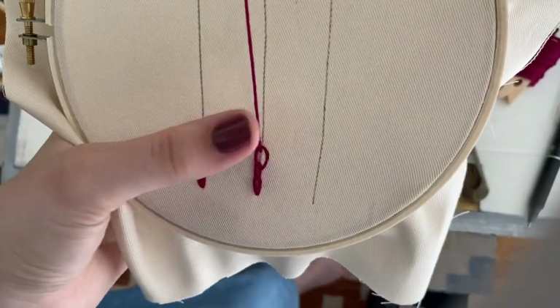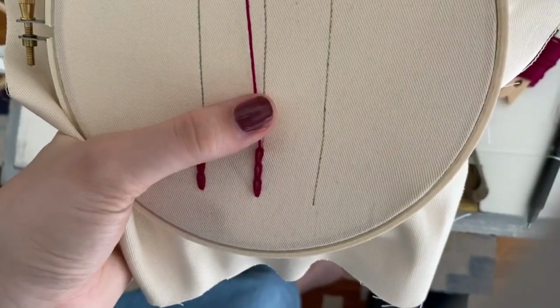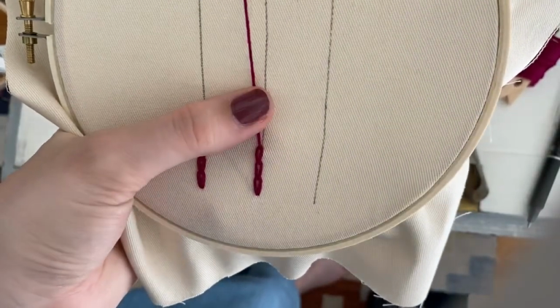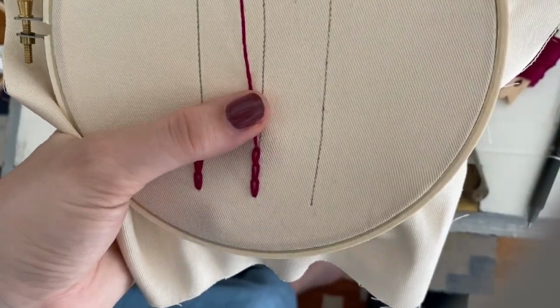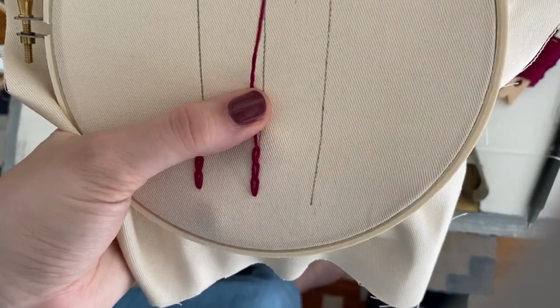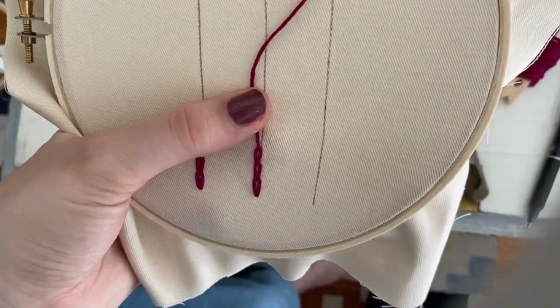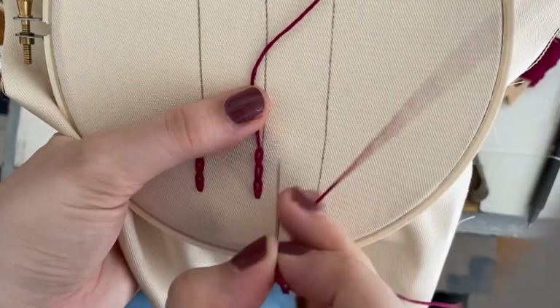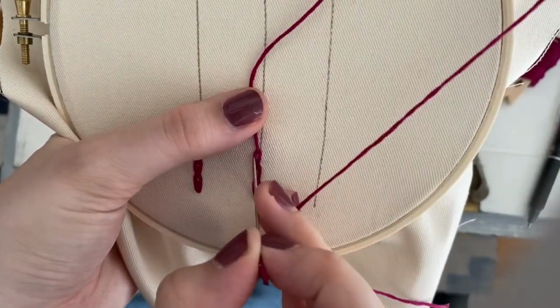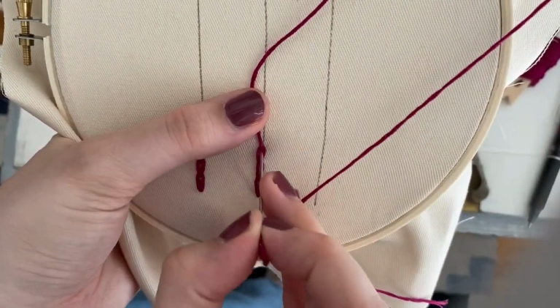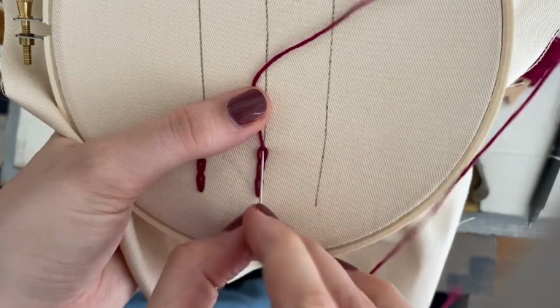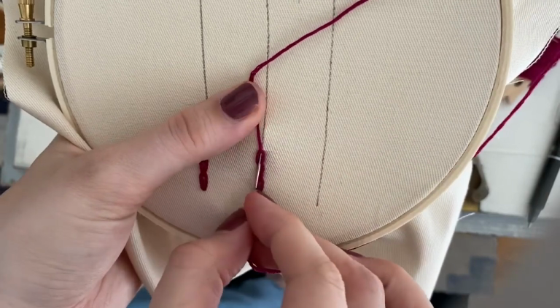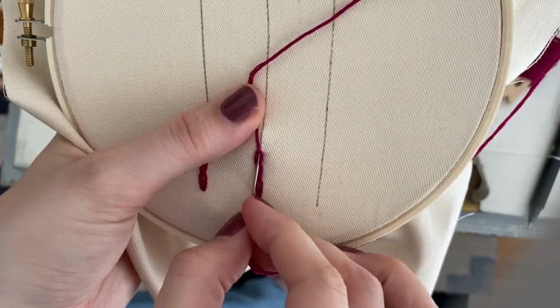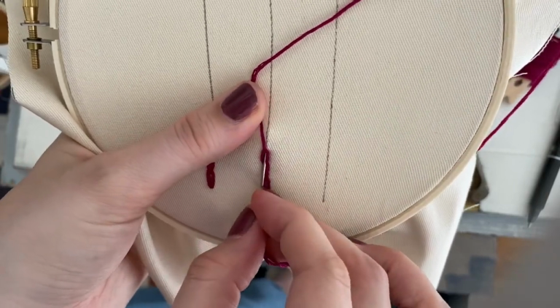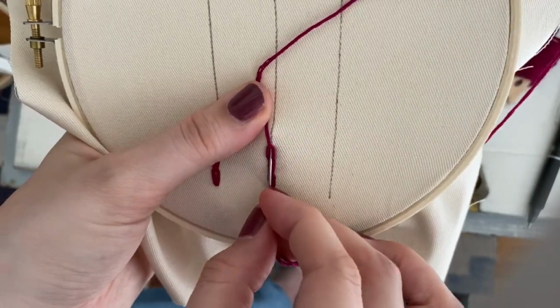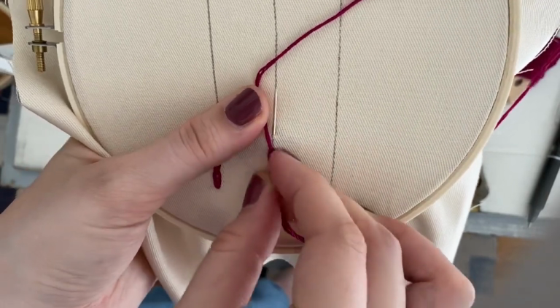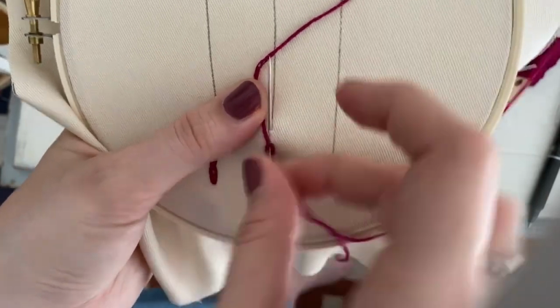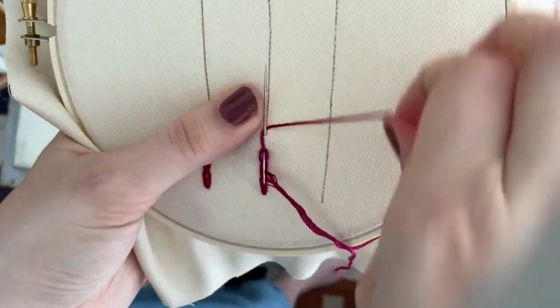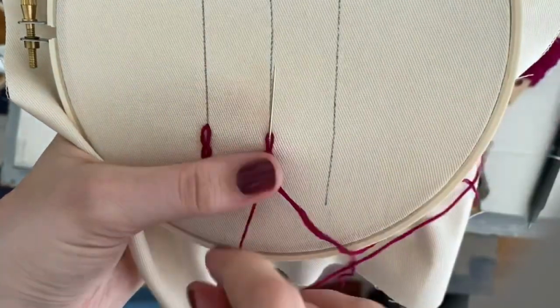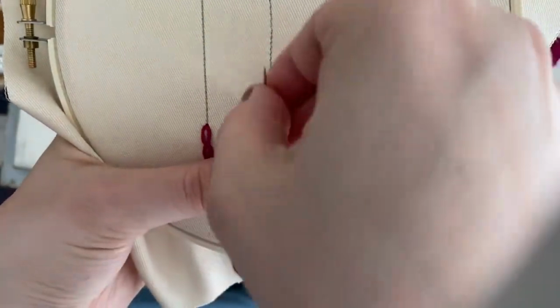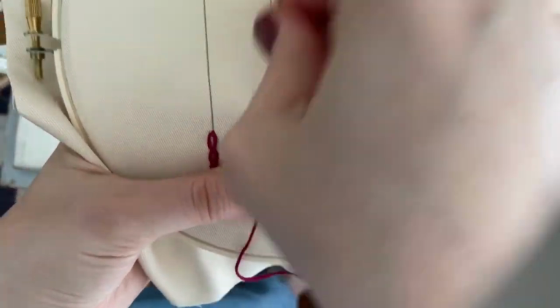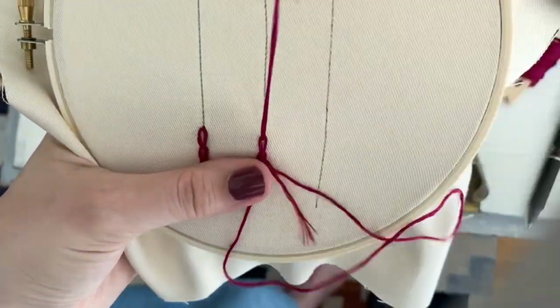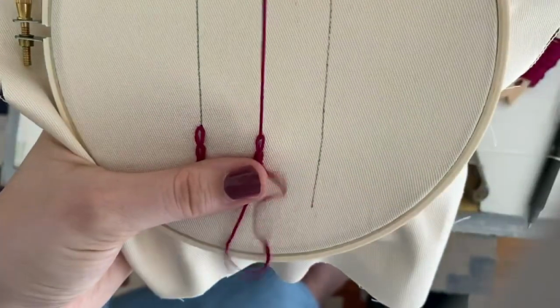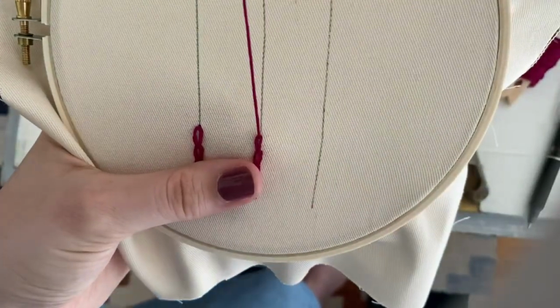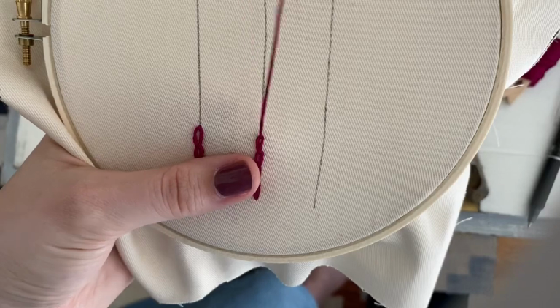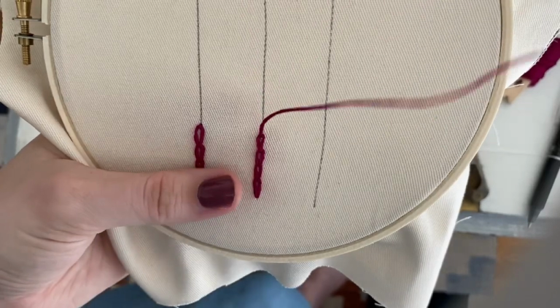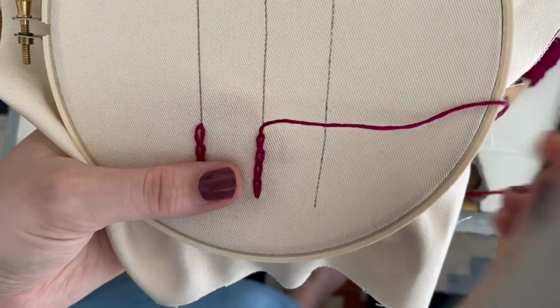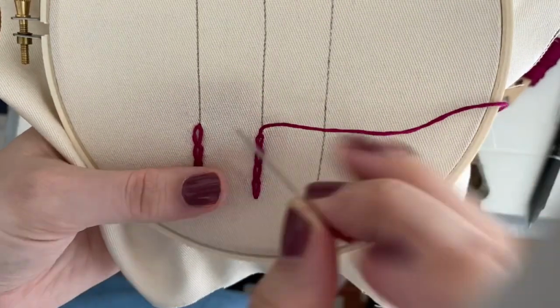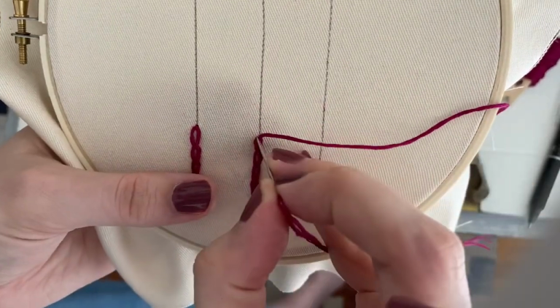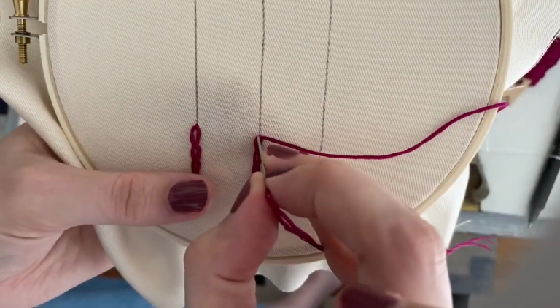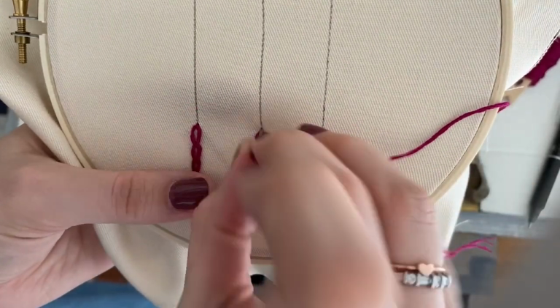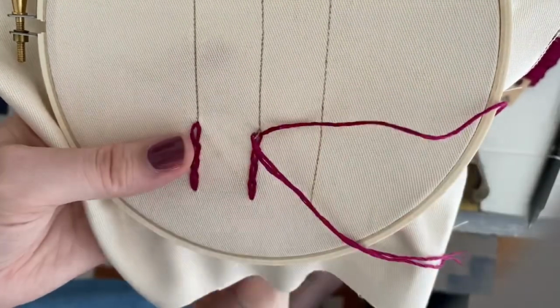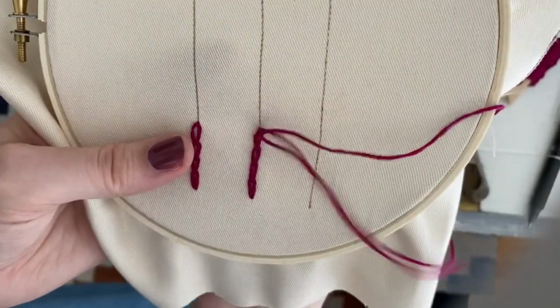I'm using my left hand to kind of push up behind right here — using my left hand to push up the needle to give myself a little help — and then tack it down.